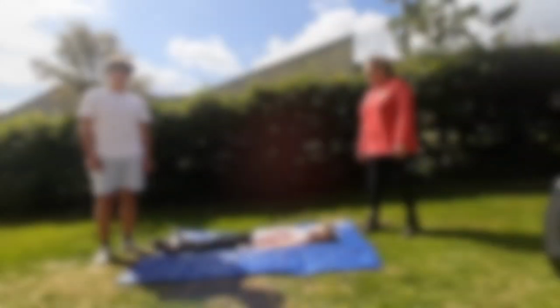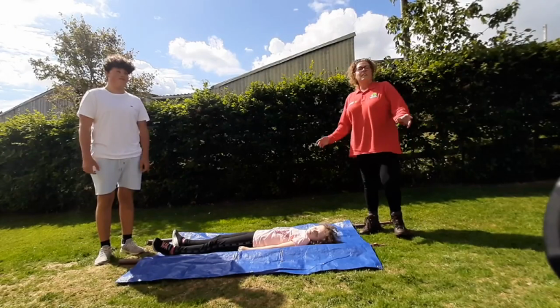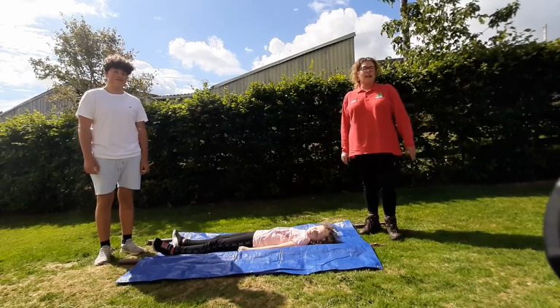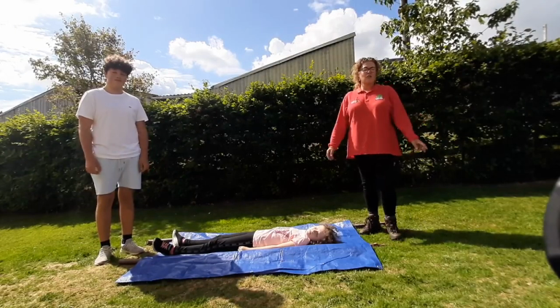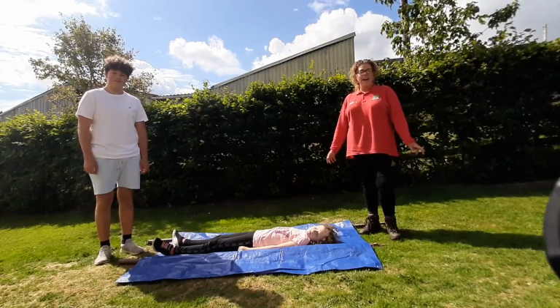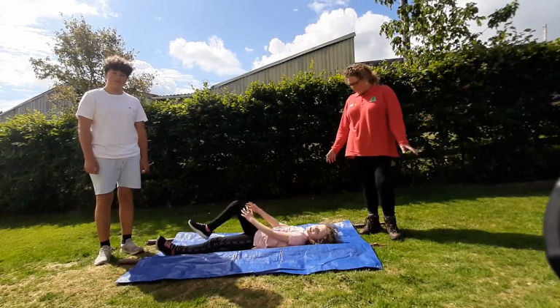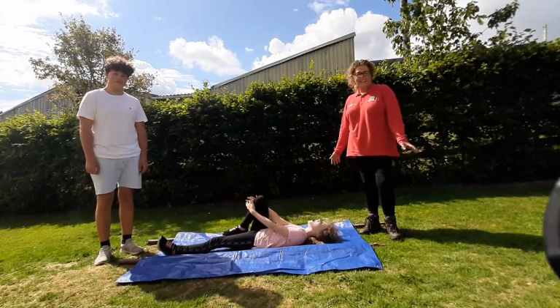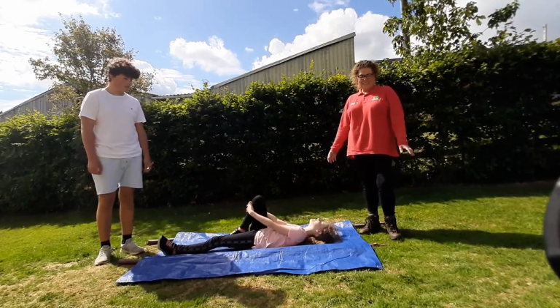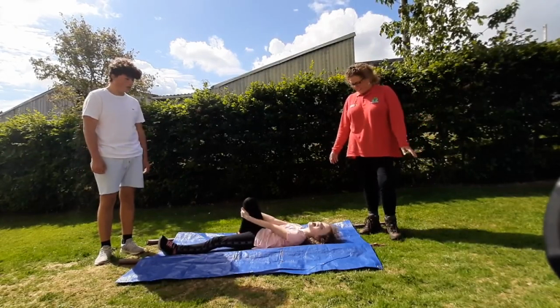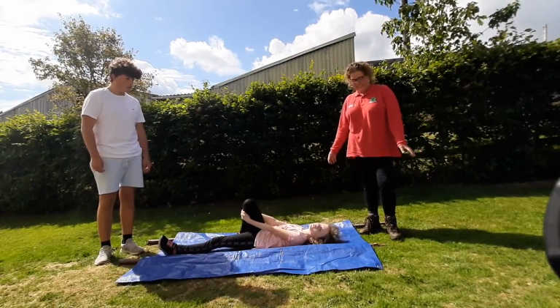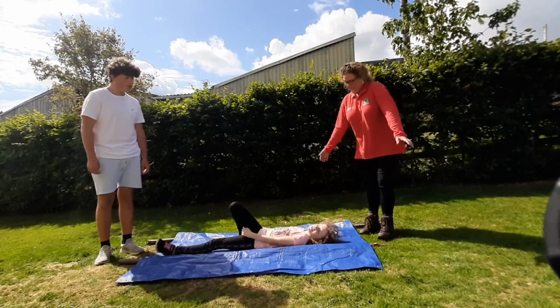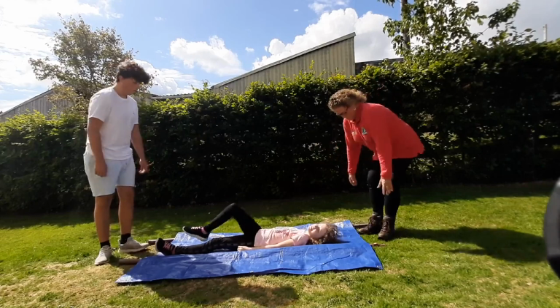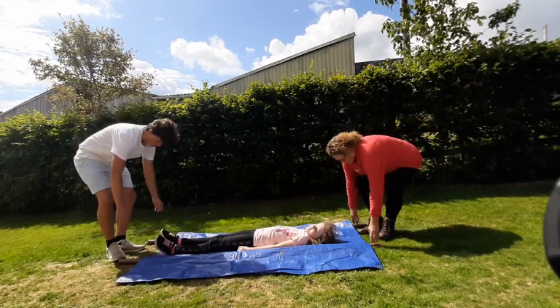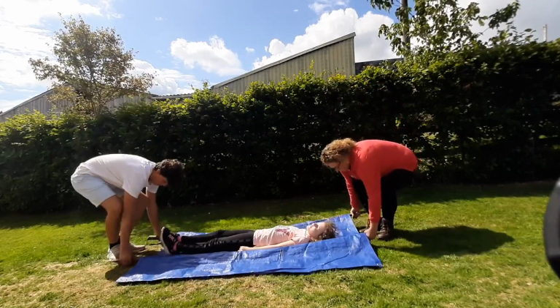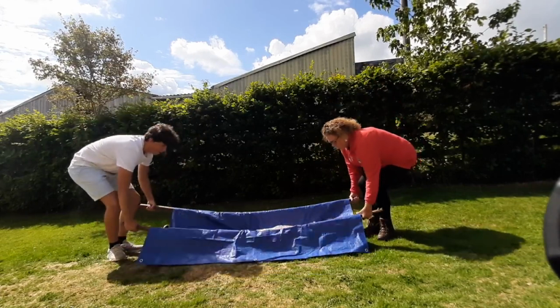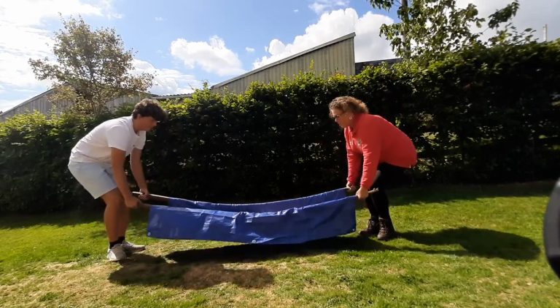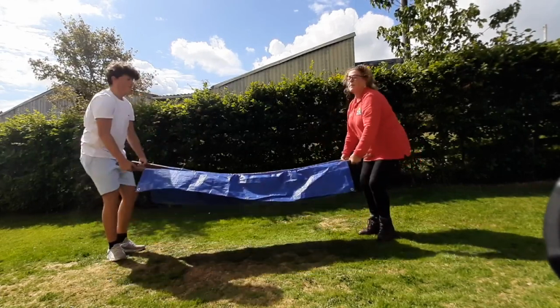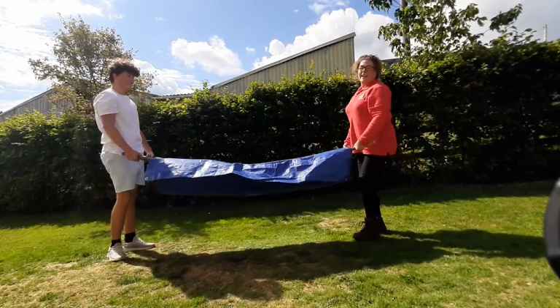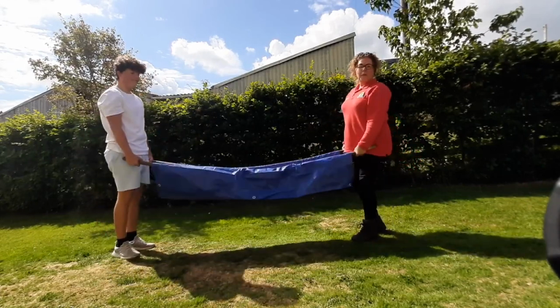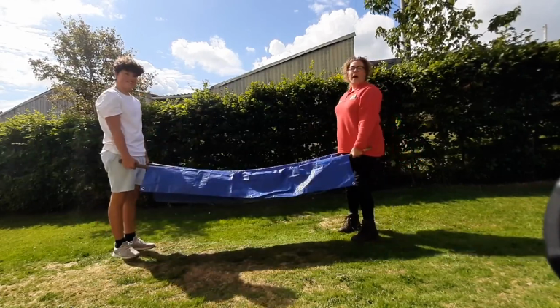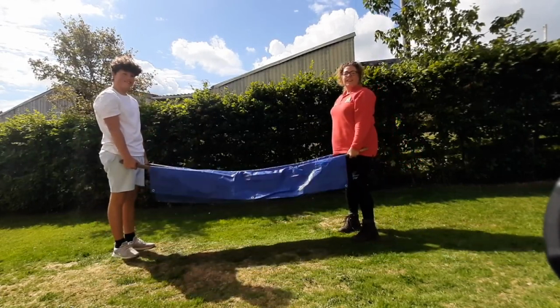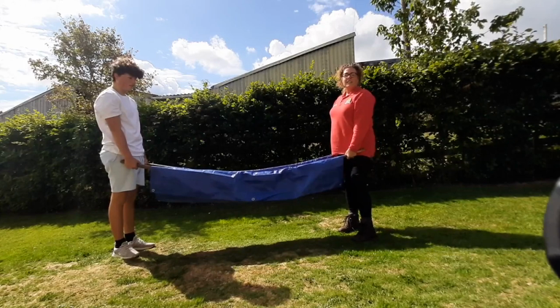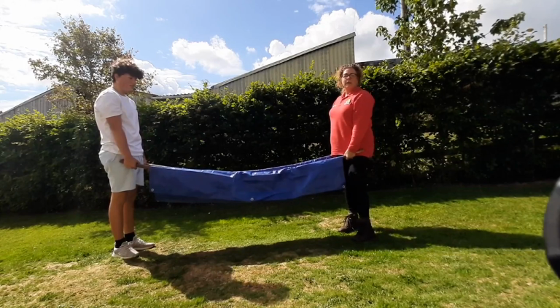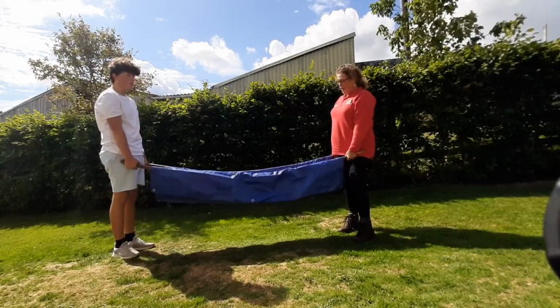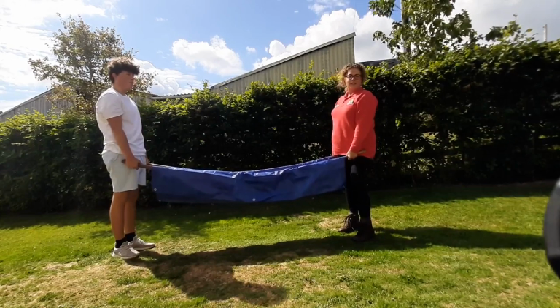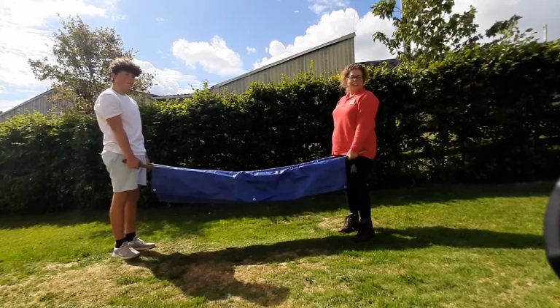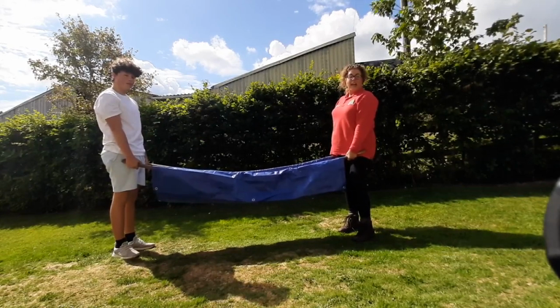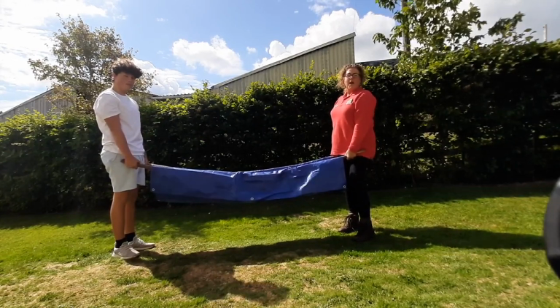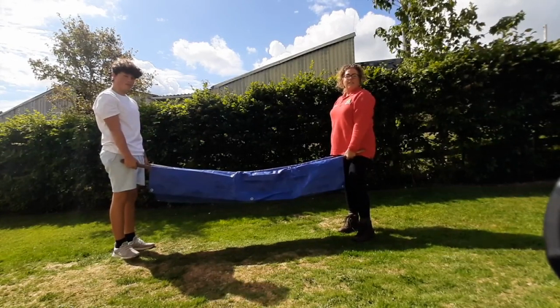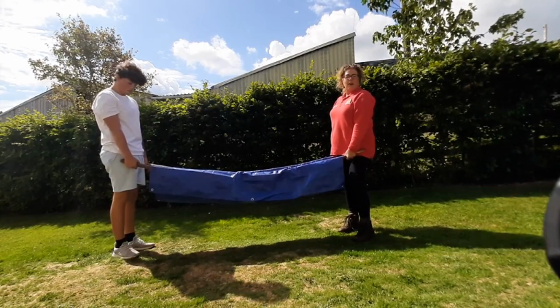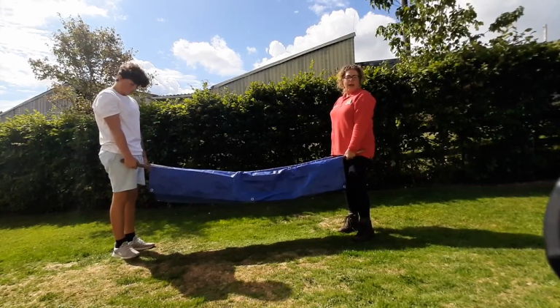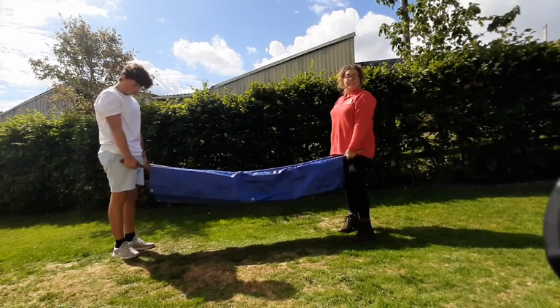Let's try it out — ouch, ouch! So there you have it: our simple tarp stretcher.